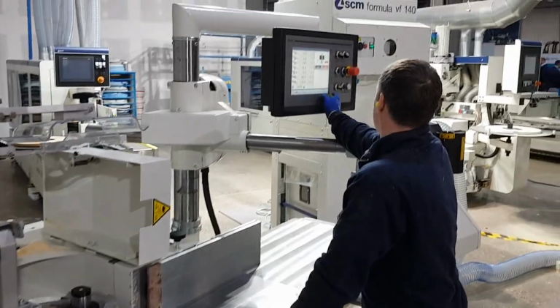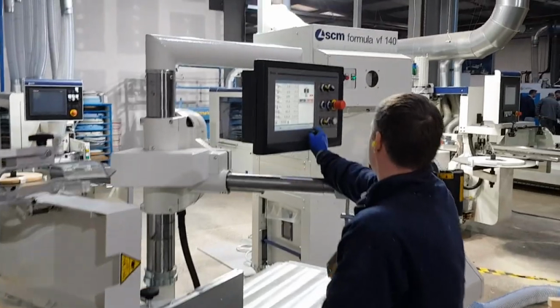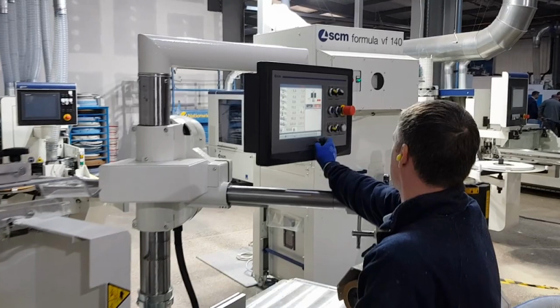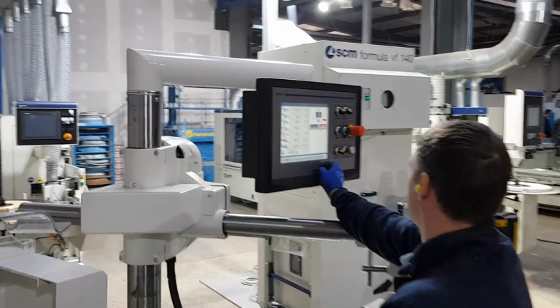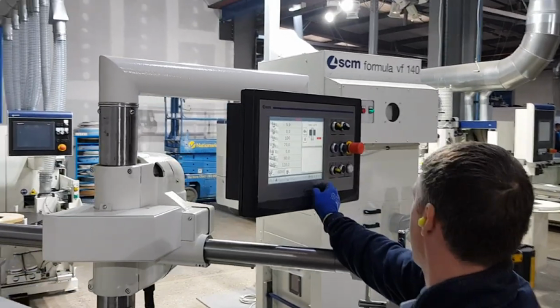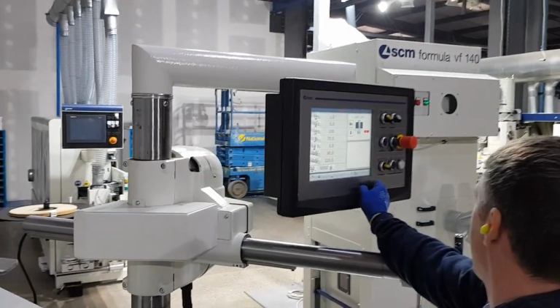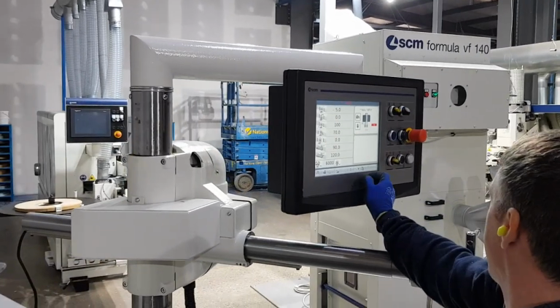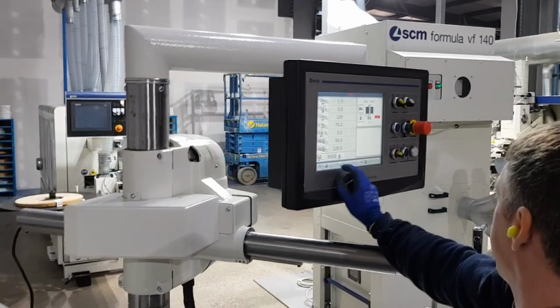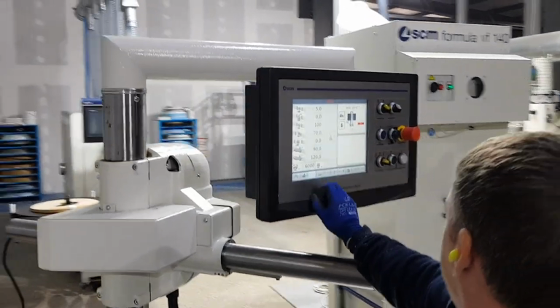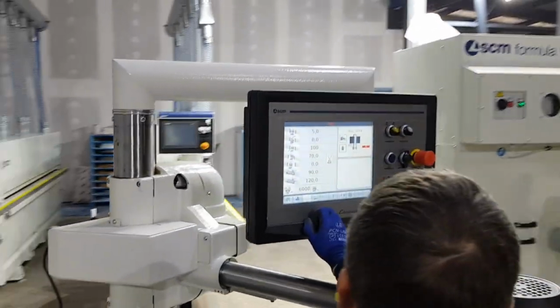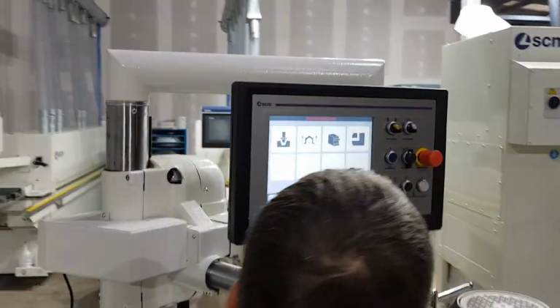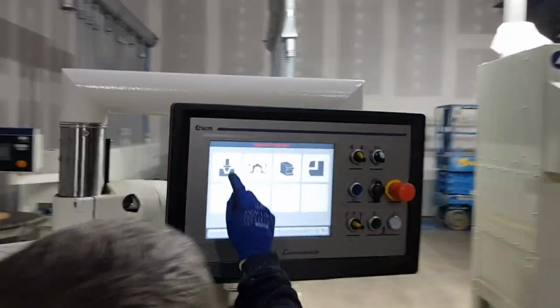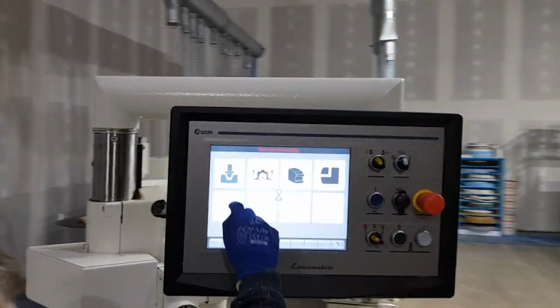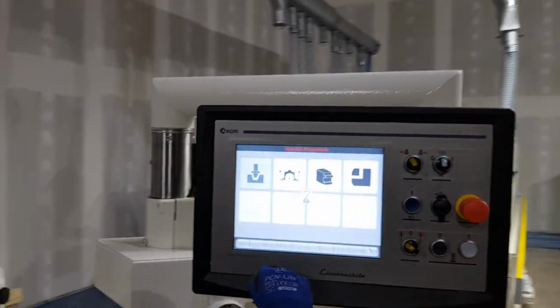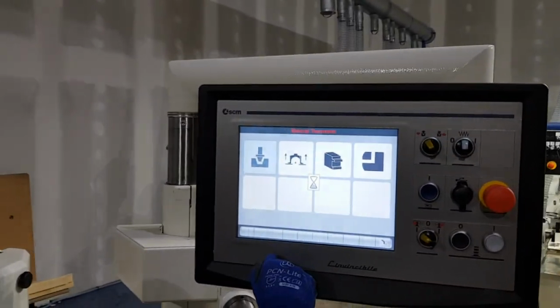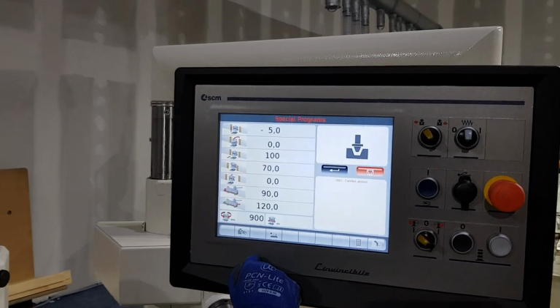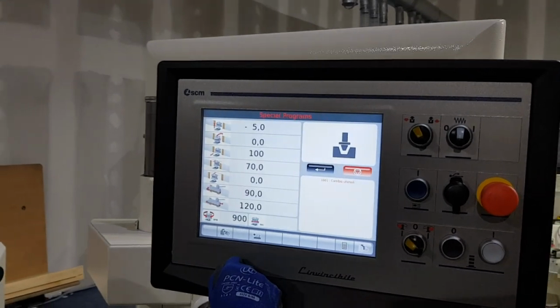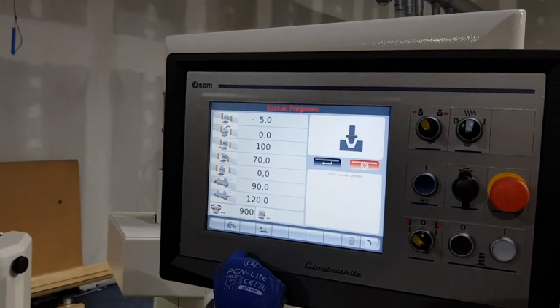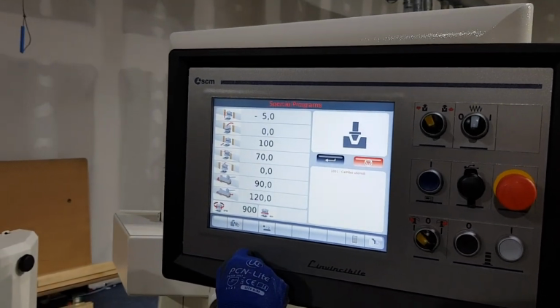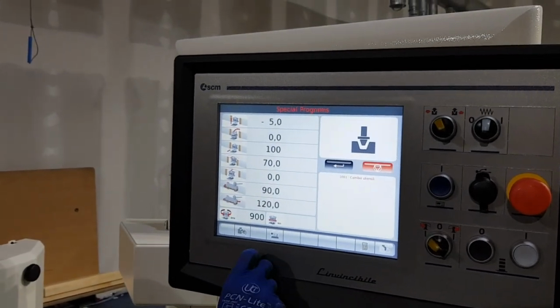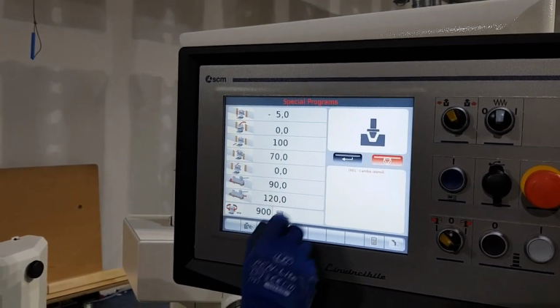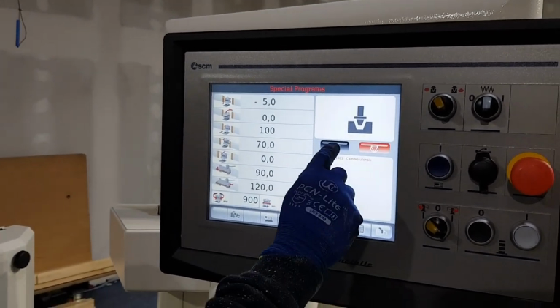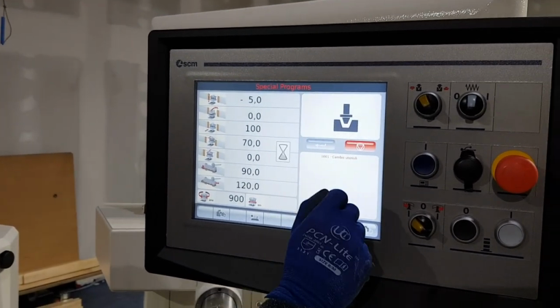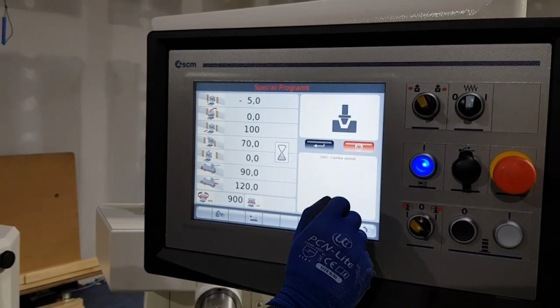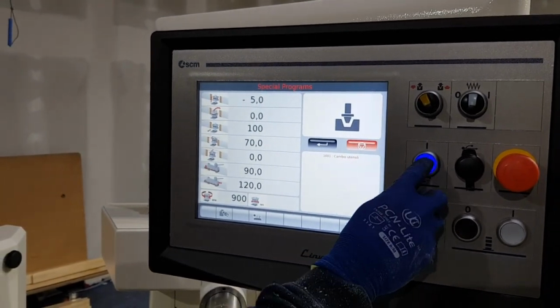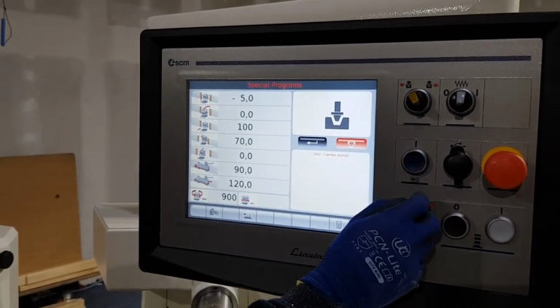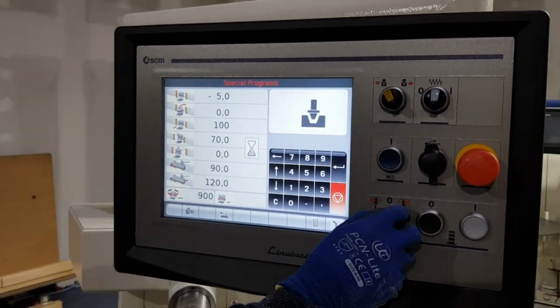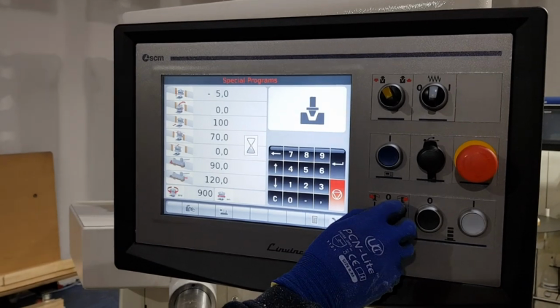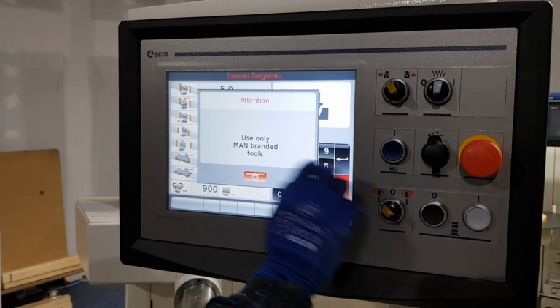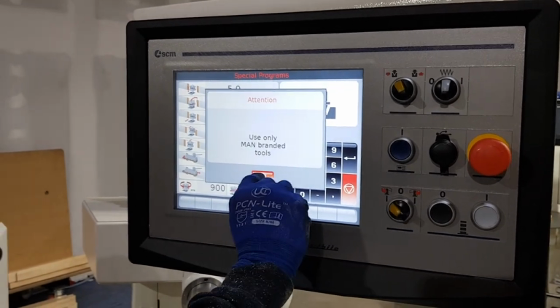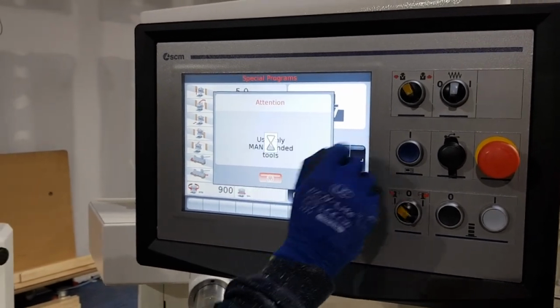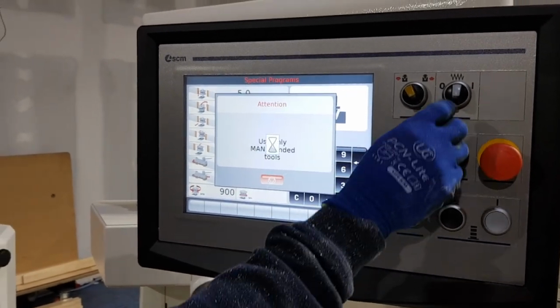The Easy Touch 12-inch LCD color display touchscreen offers storage capacity for up to 1,000 programs and 500 different tools, each with a relevant picture, name, and number.